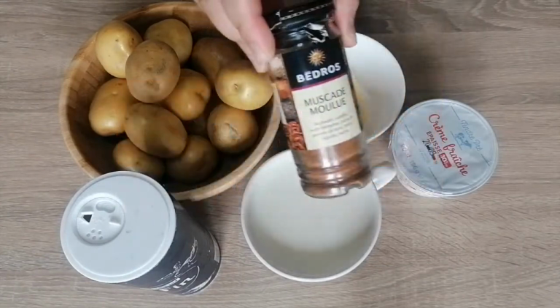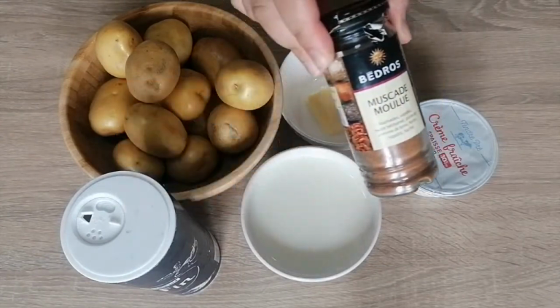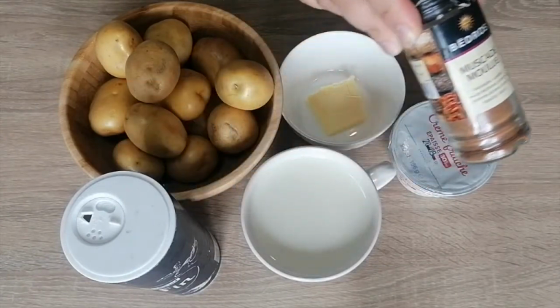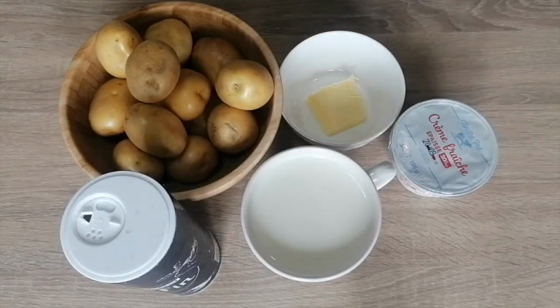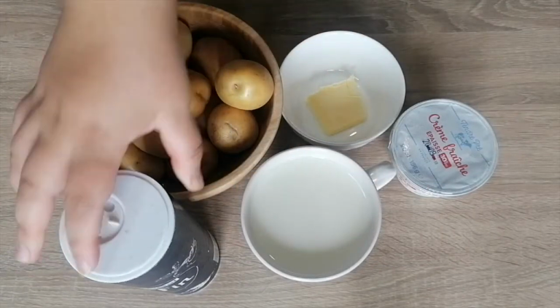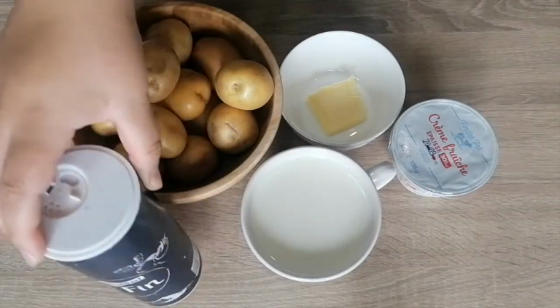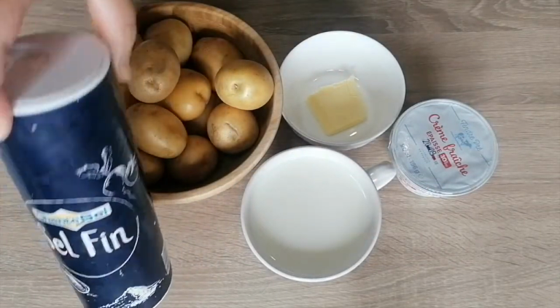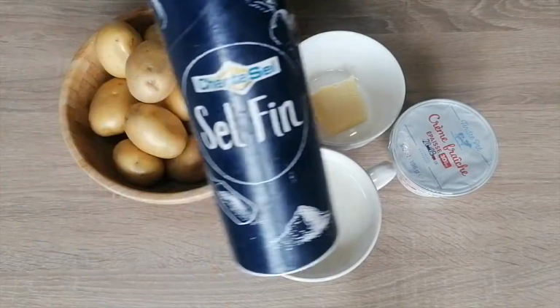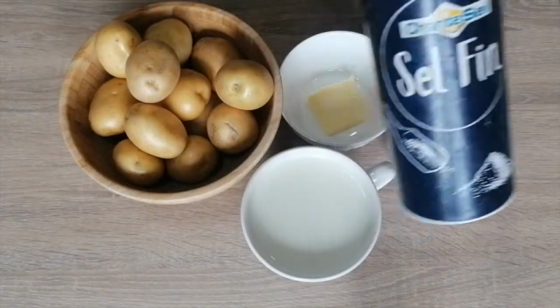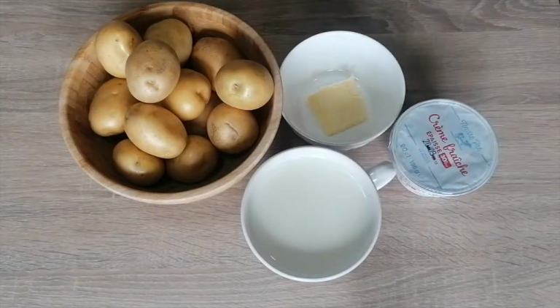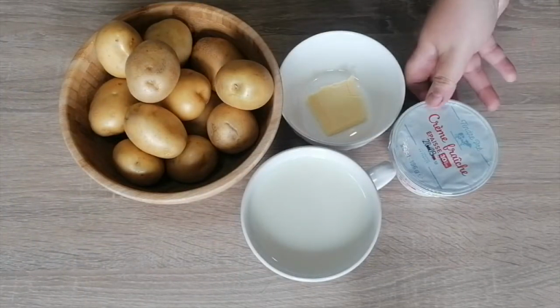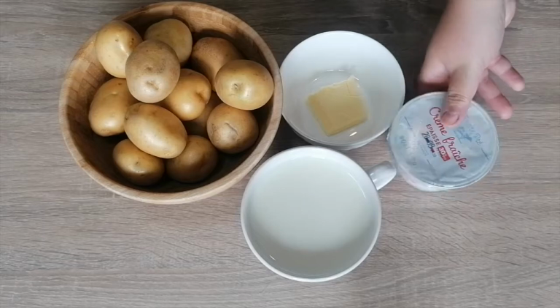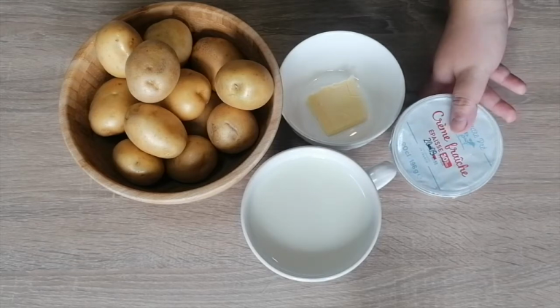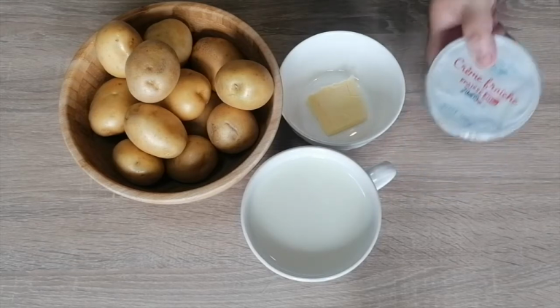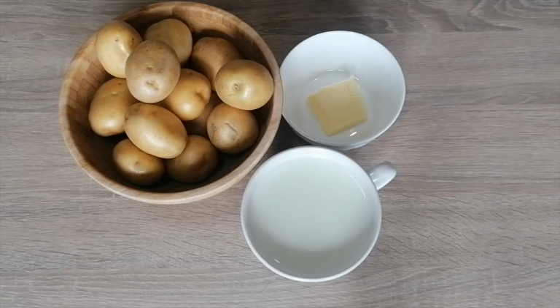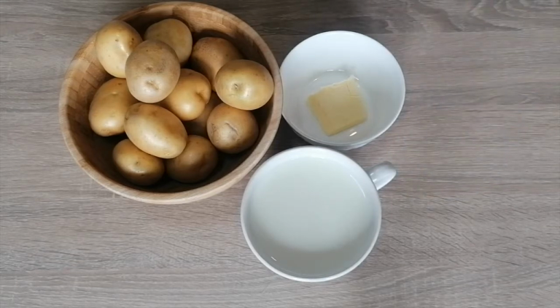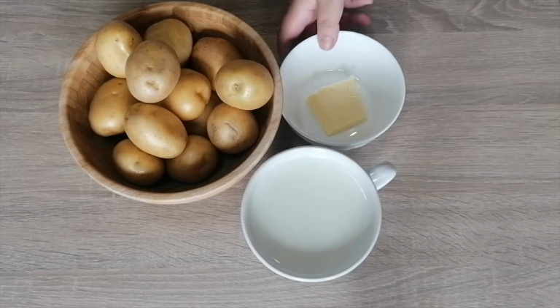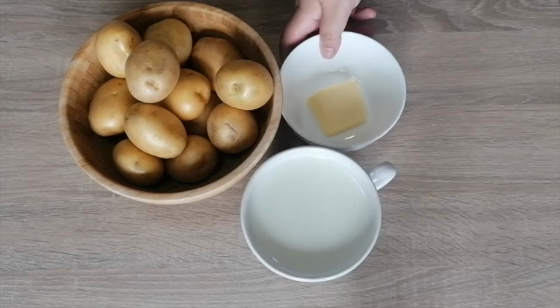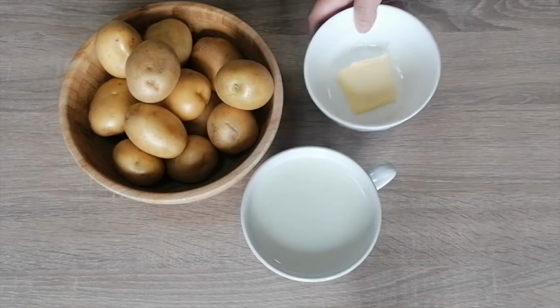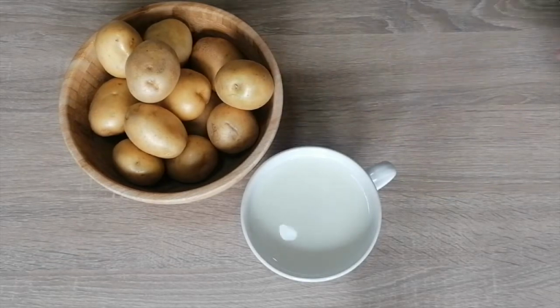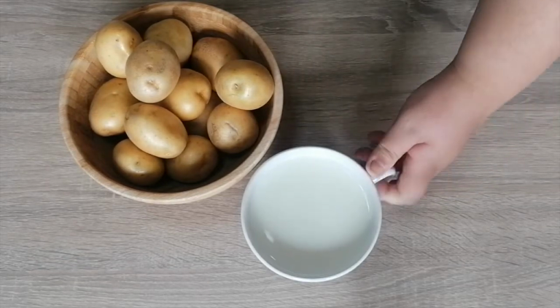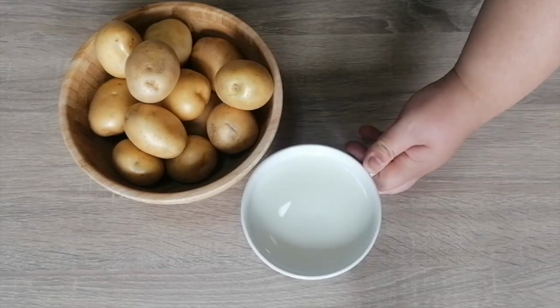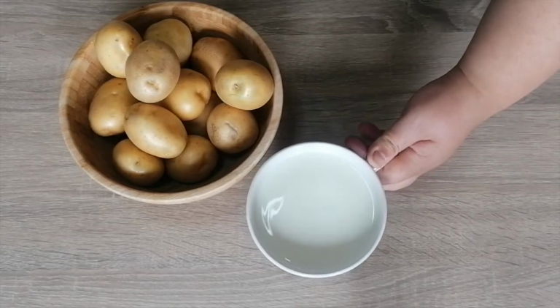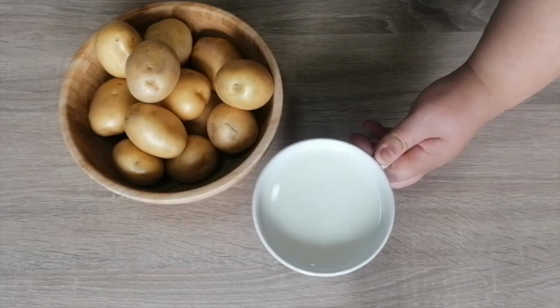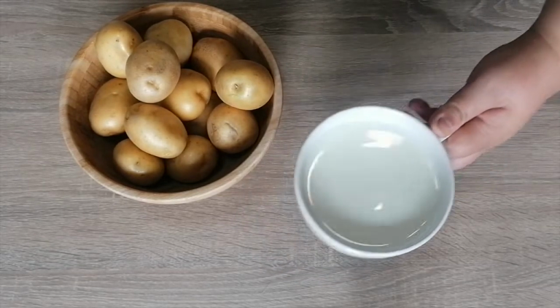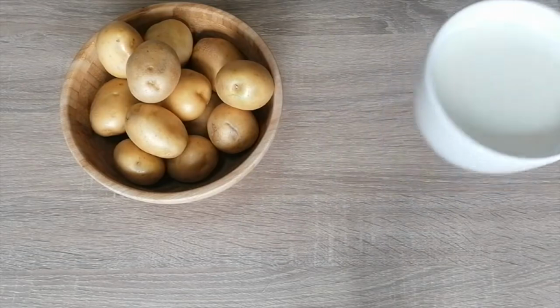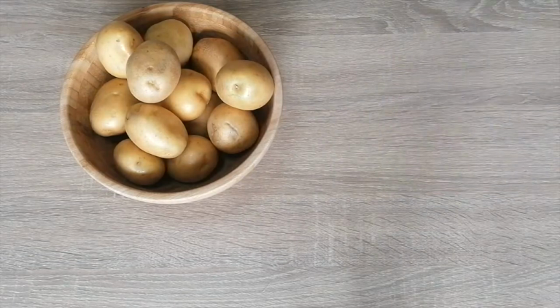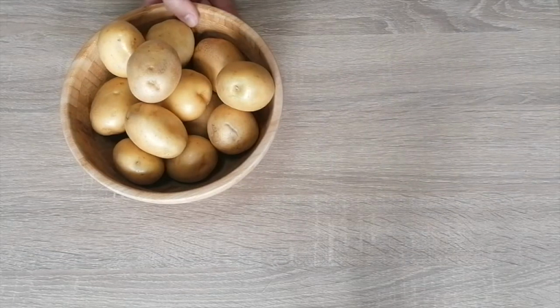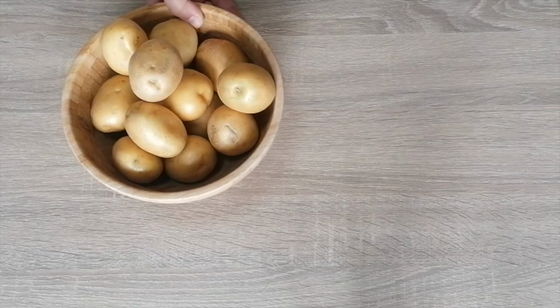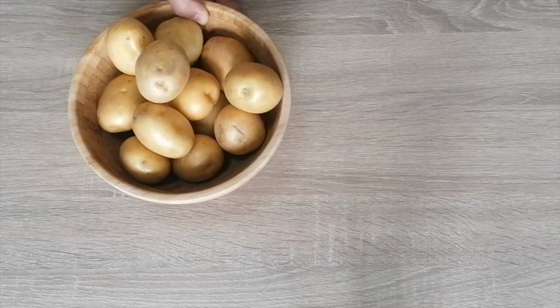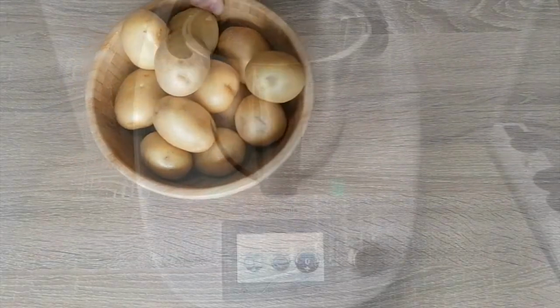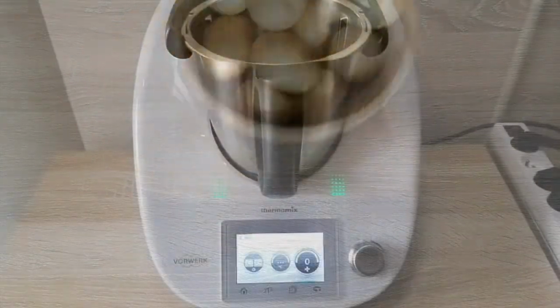So to make this dish I needed a pinch of nutmeg, some salt, 2 tablespoons heavy cream or French crème fraîche, 30 grams butter, 350 grams milk and 1 kilo of potatoes.